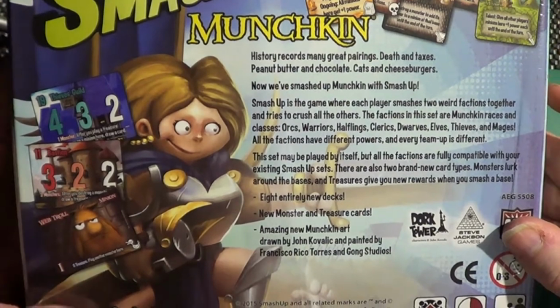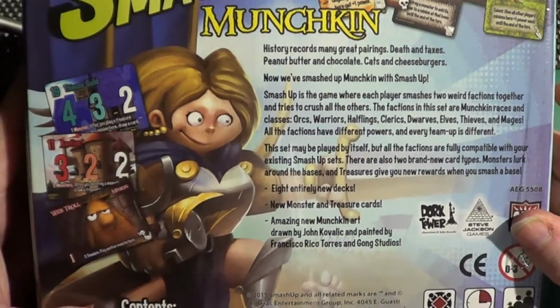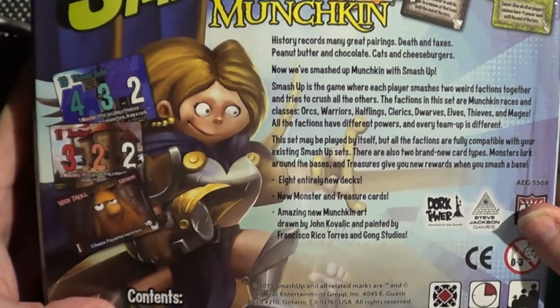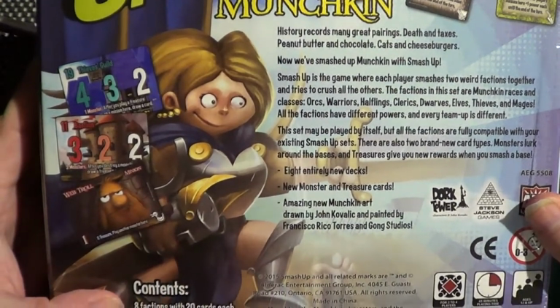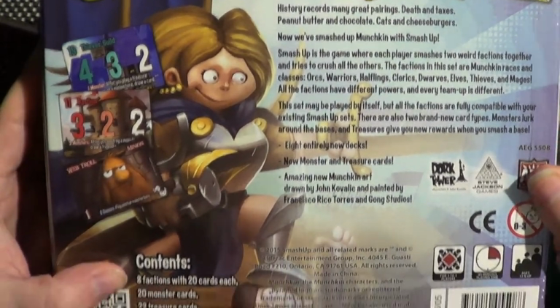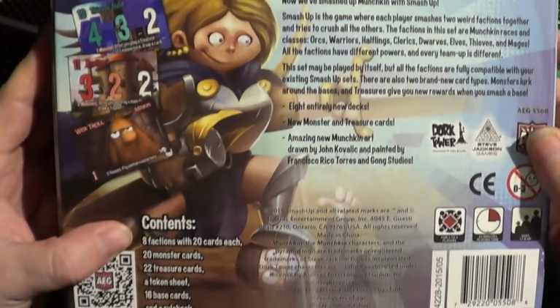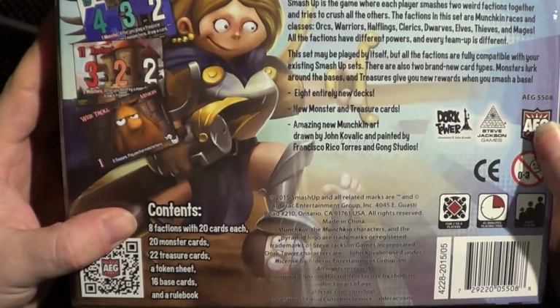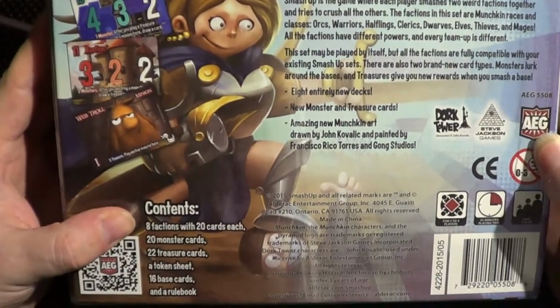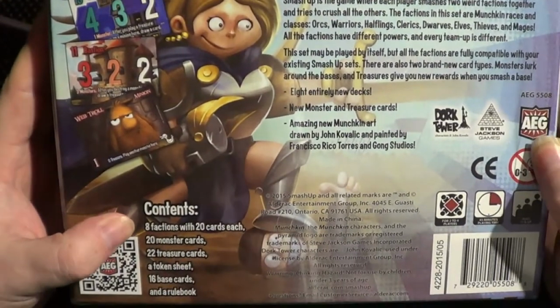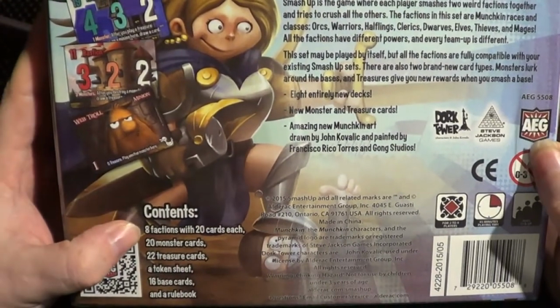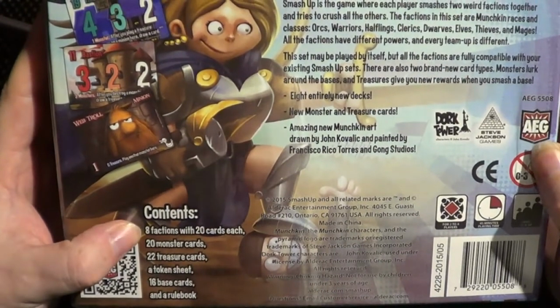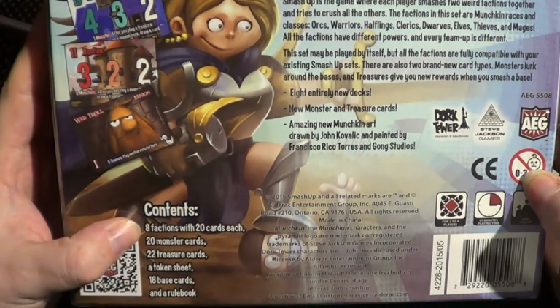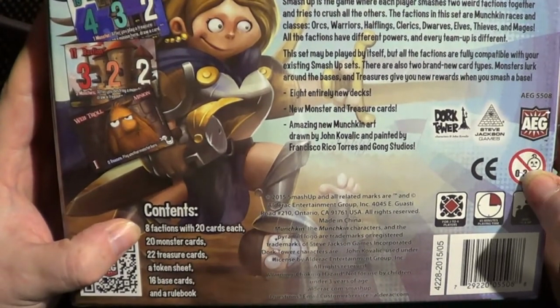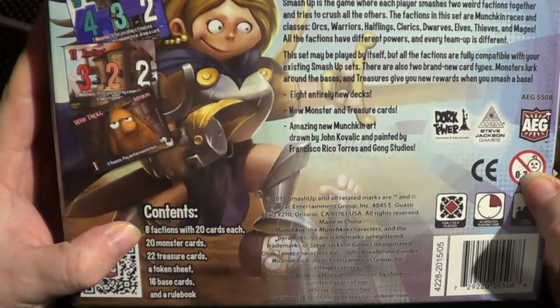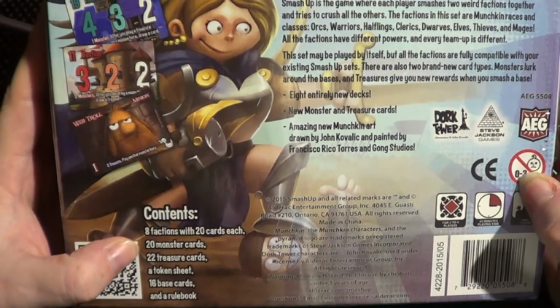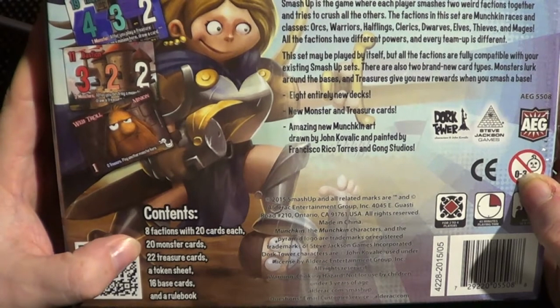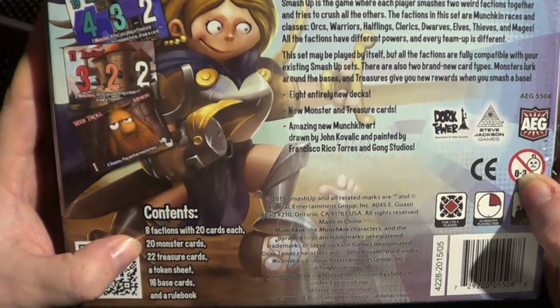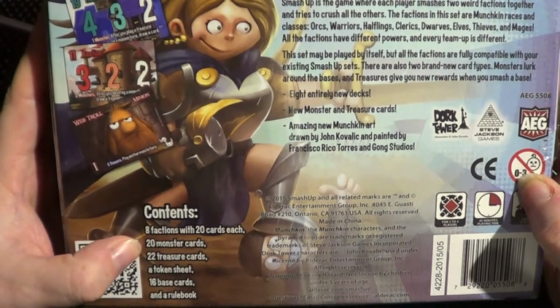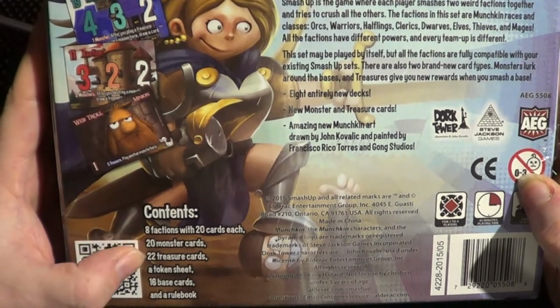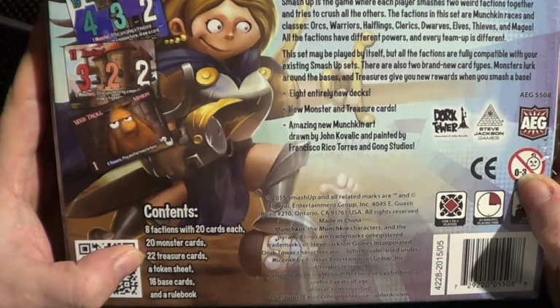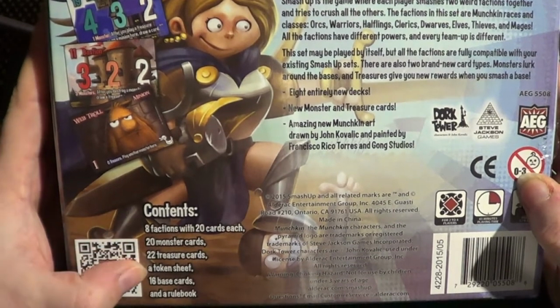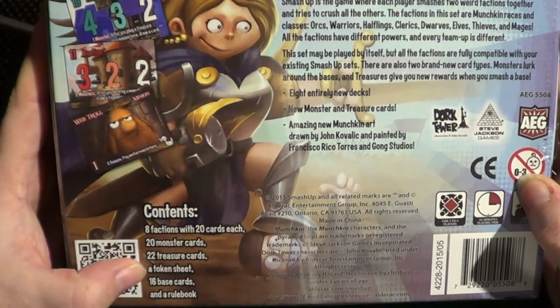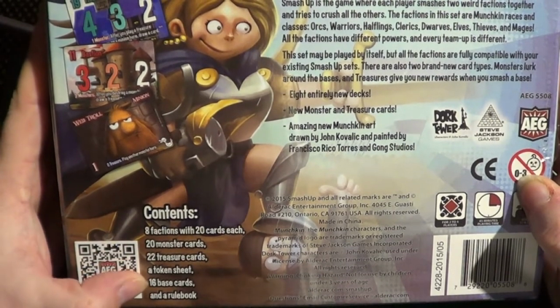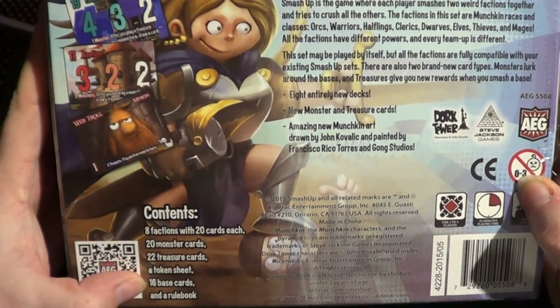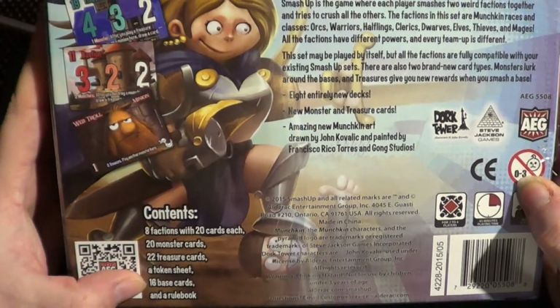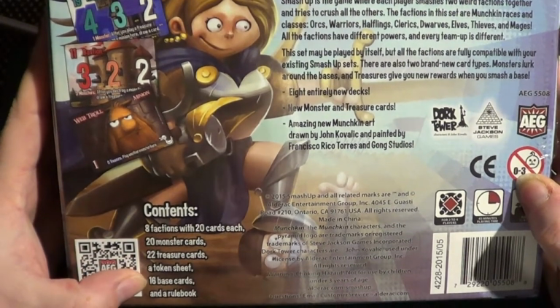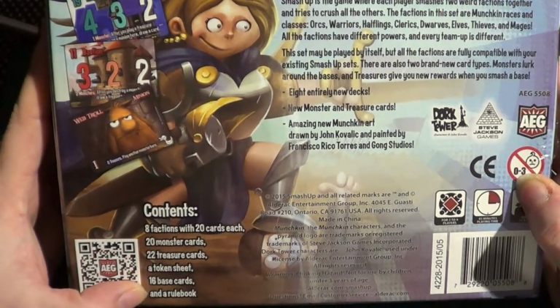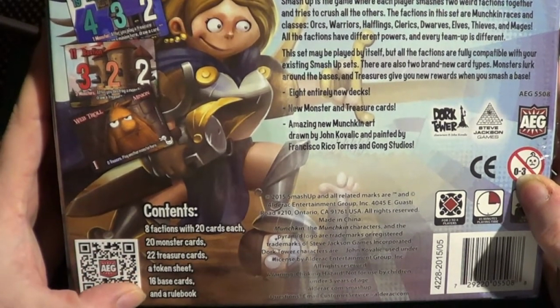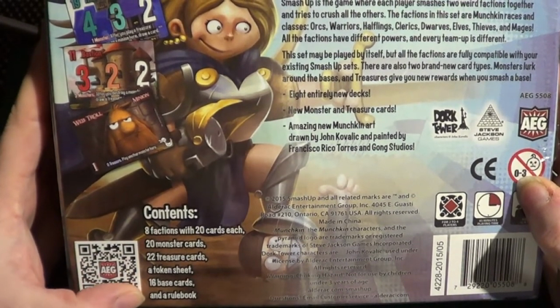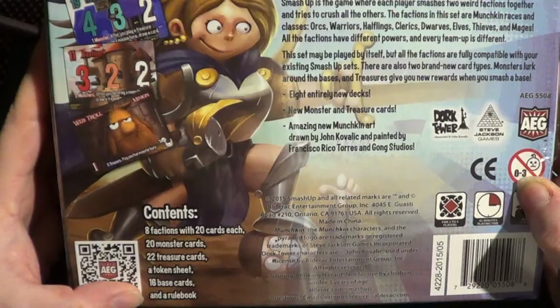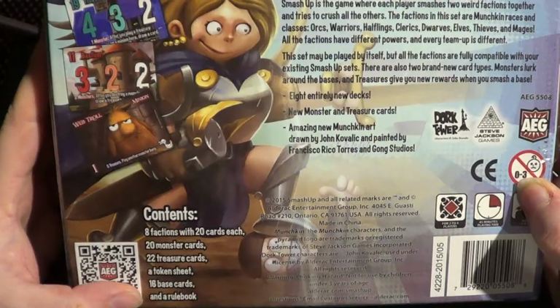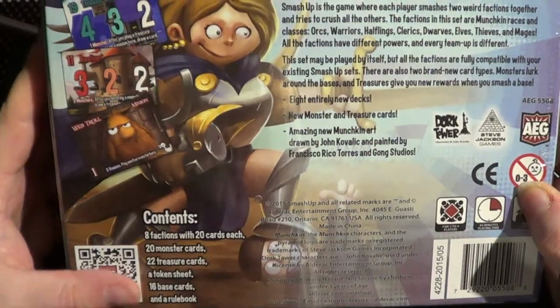Inside we get eight factions with 20 cards each, 20 monster cards, 22 treasure cards, a token sheet, 16 base cards and a rule book.